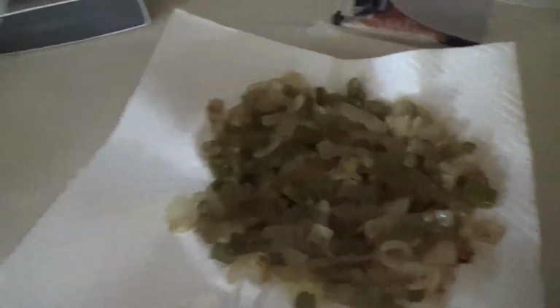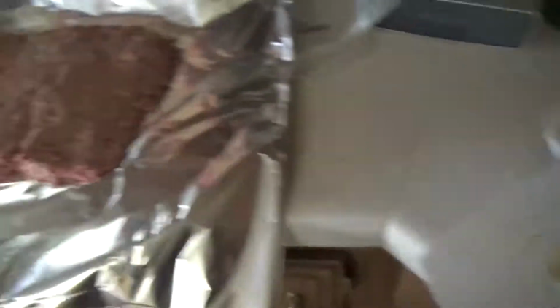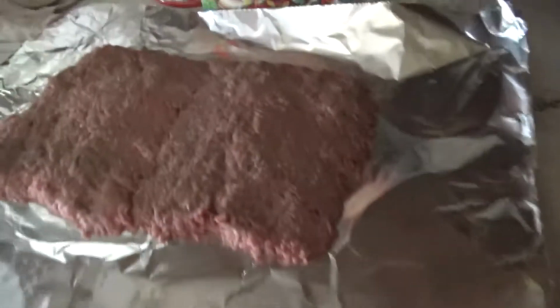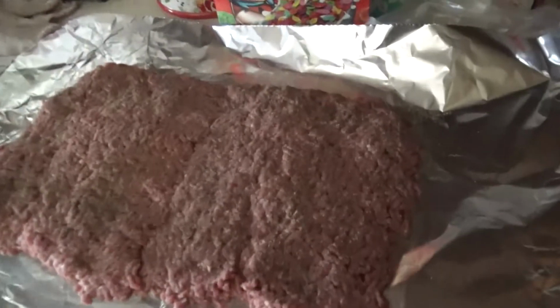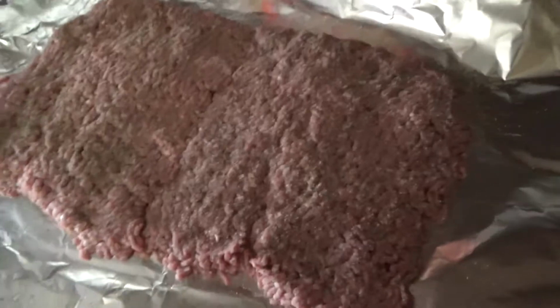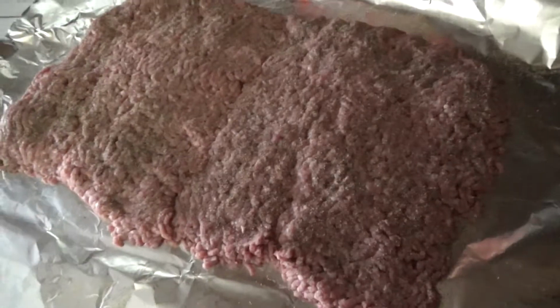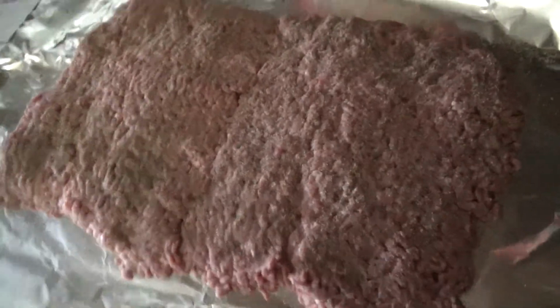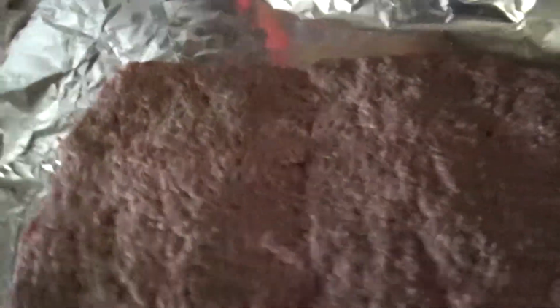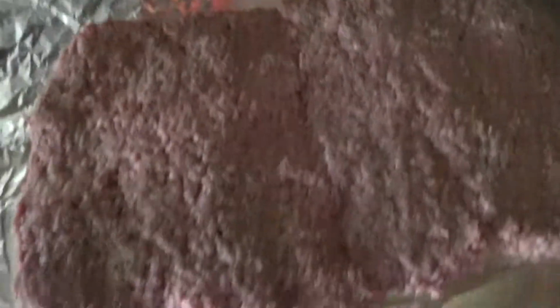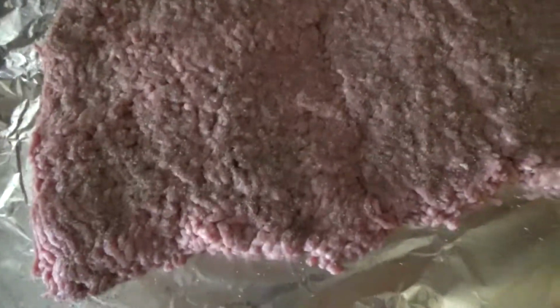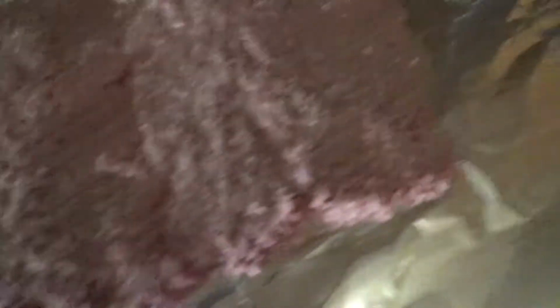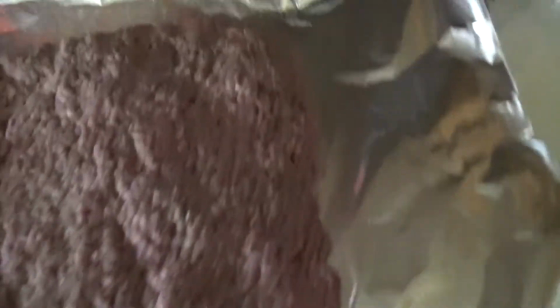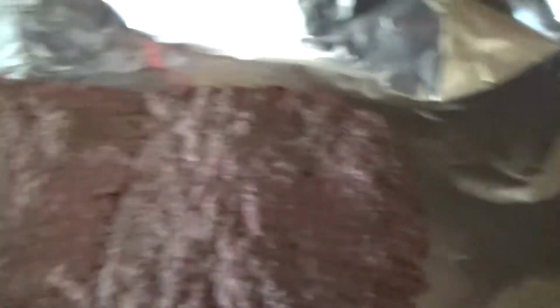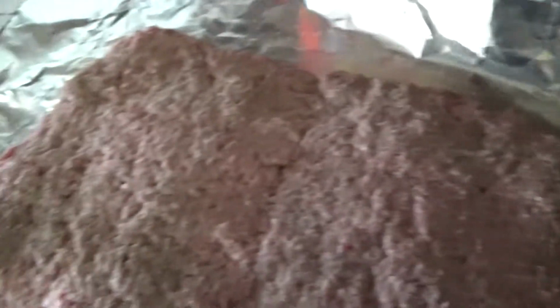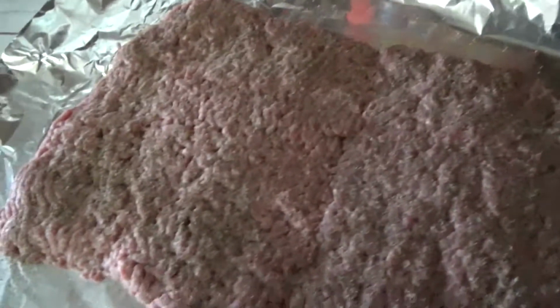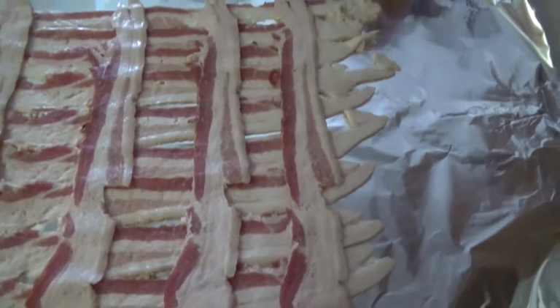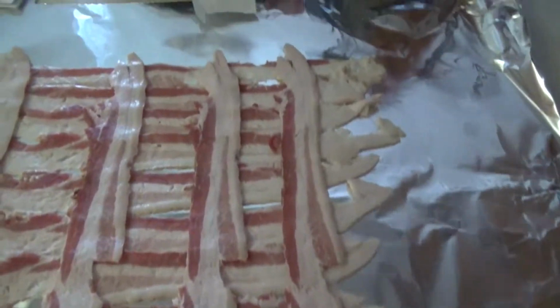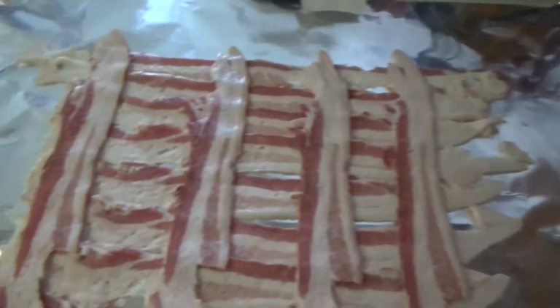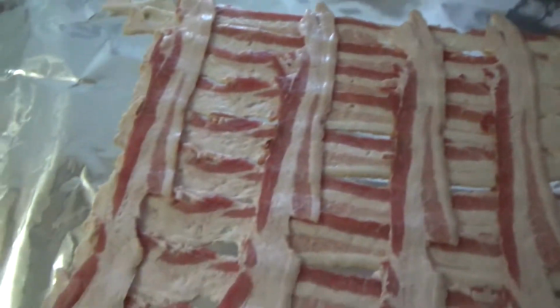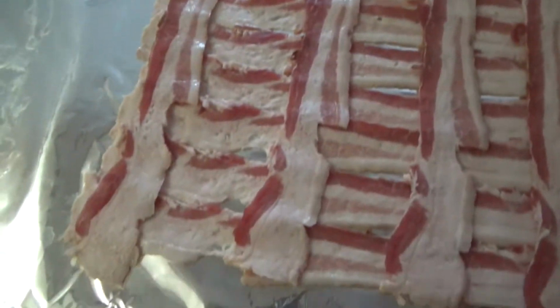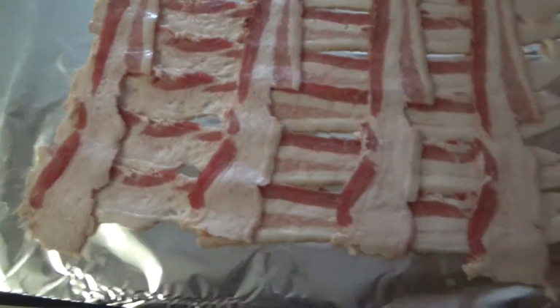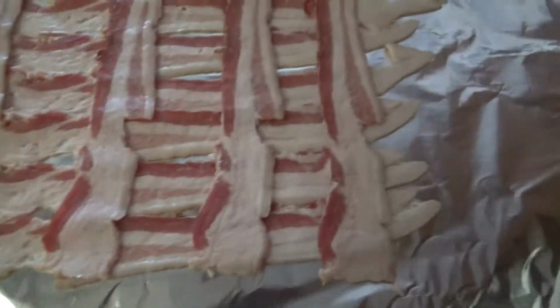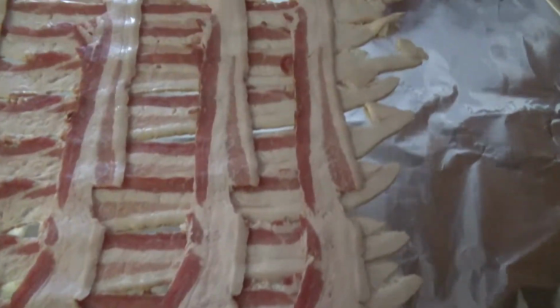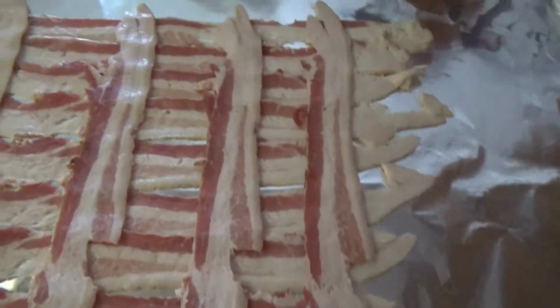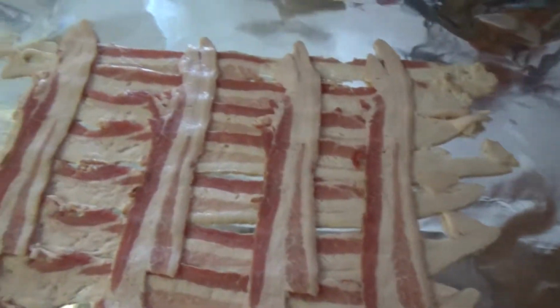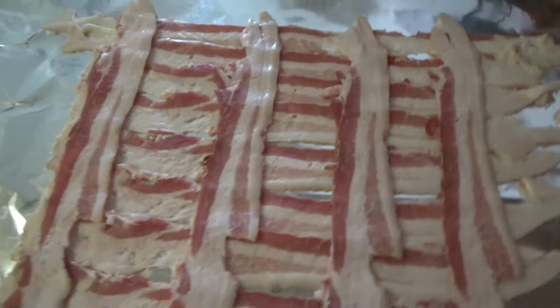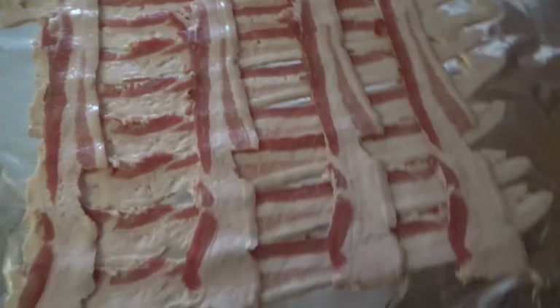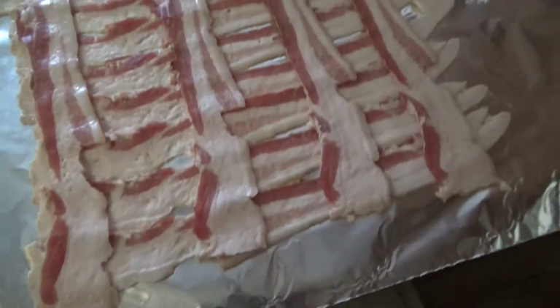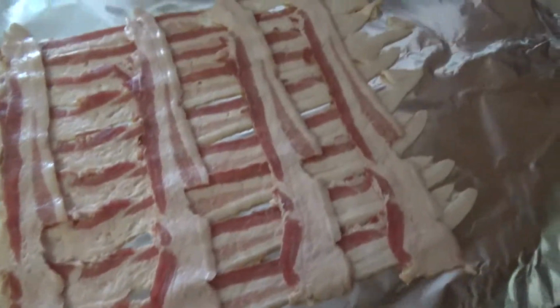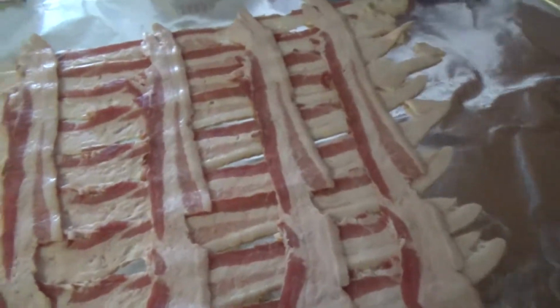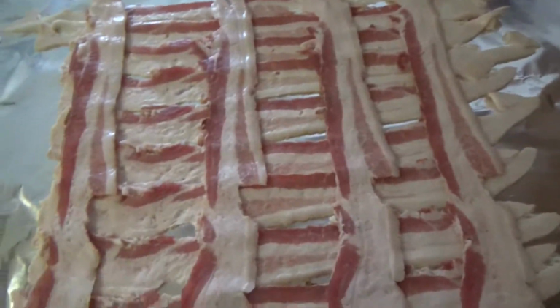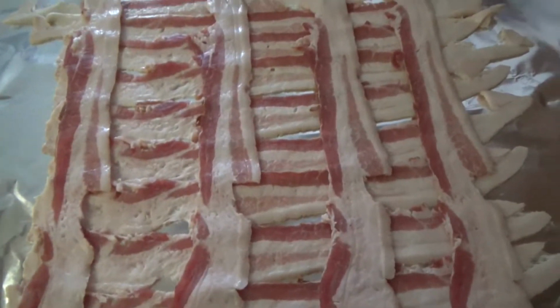Then I took two and a half pounds of hamburger meat, and I laid it out, and I kind of pressed it flat, and I seasoned it. Then I took bacon and I laid it out on a piece of foil, and I'm going to wrap all this with that bacon just as soon as I can get it done. I'll show you in a minute.